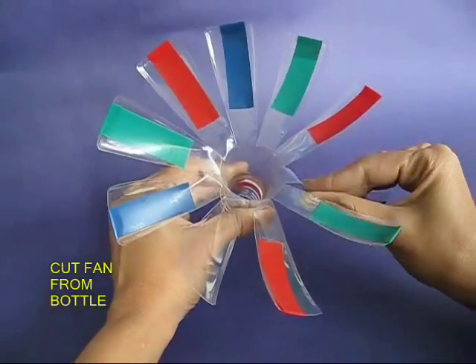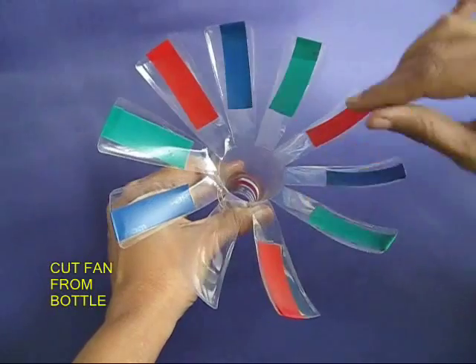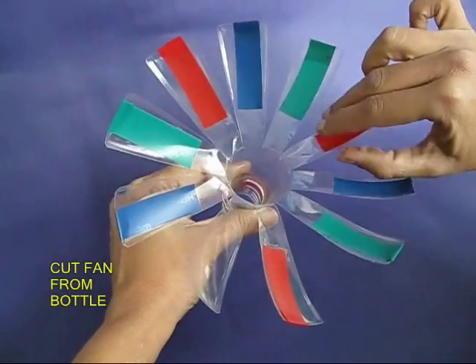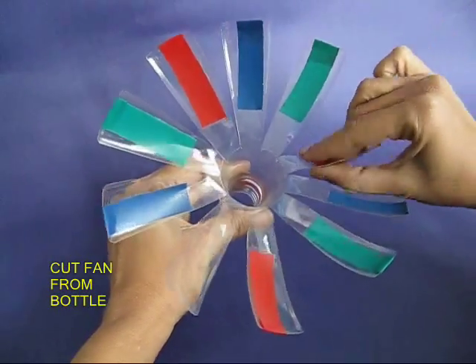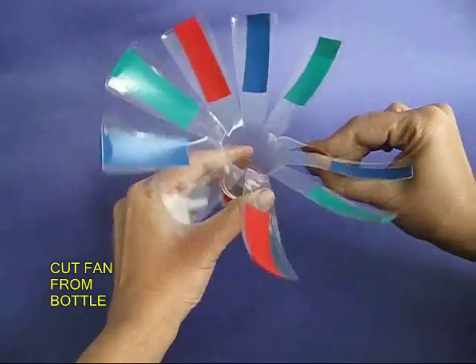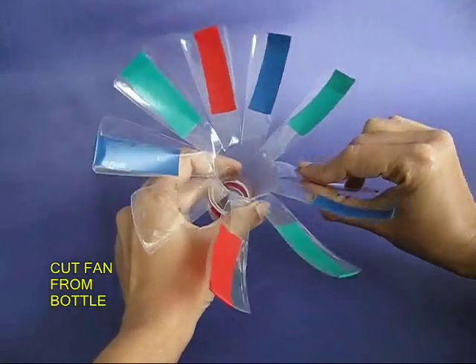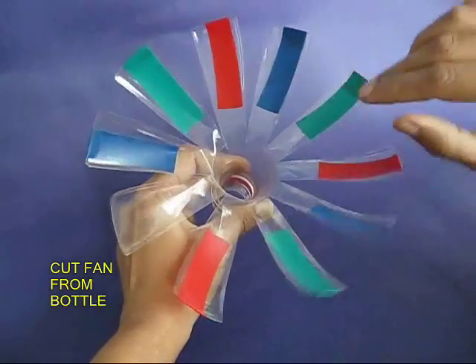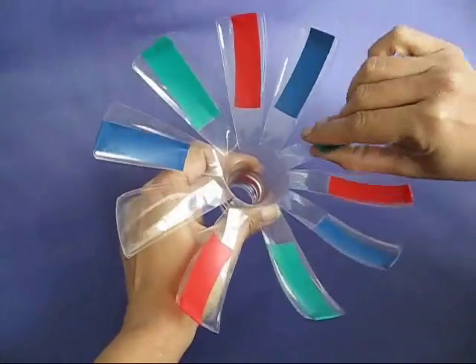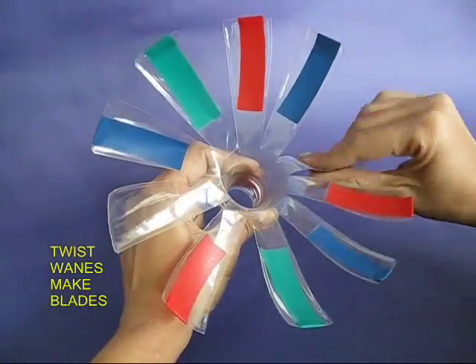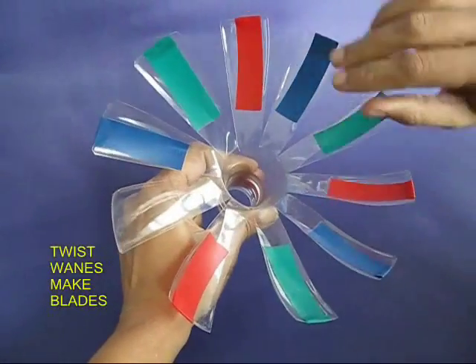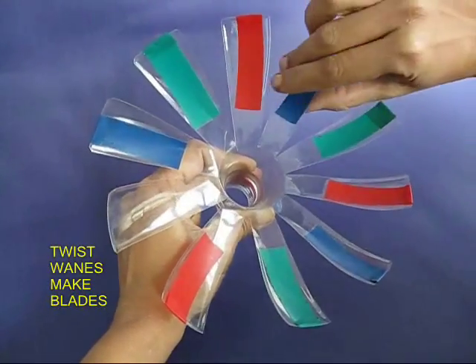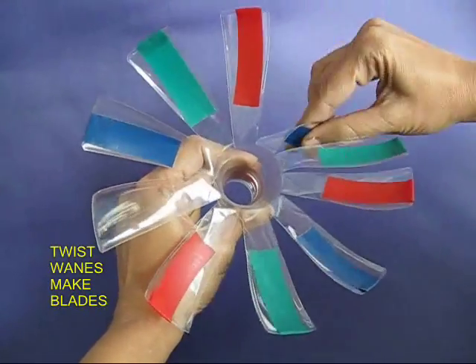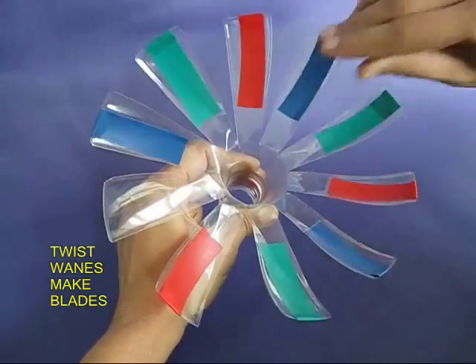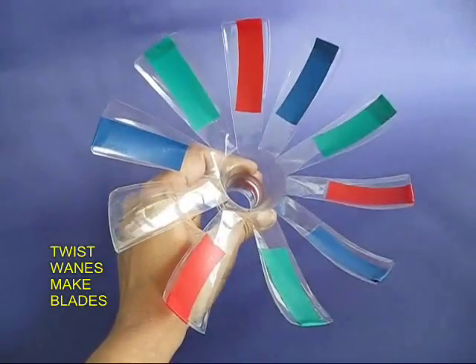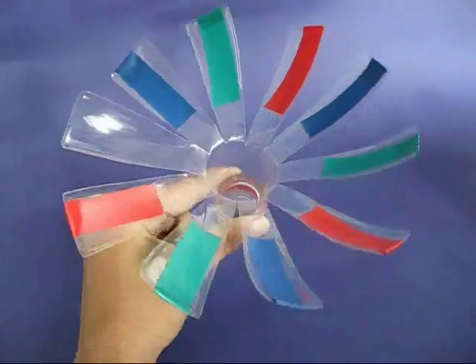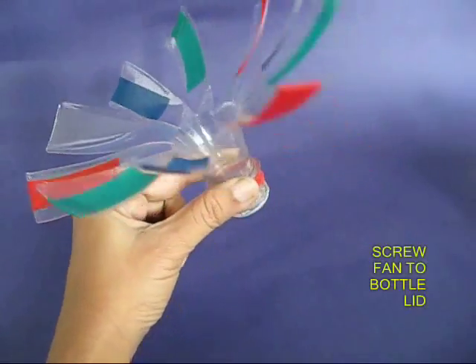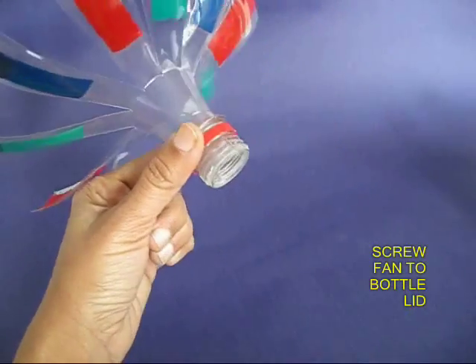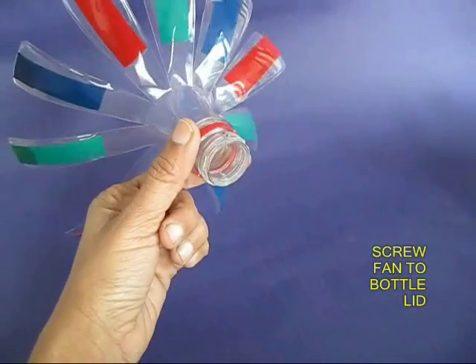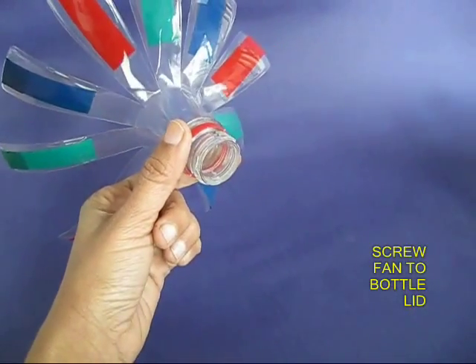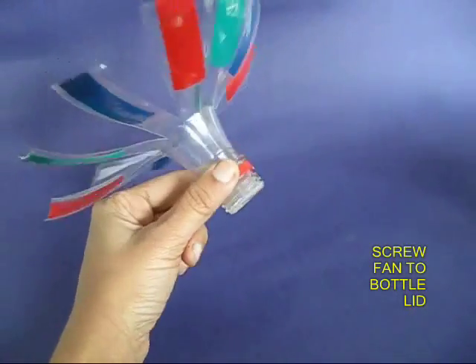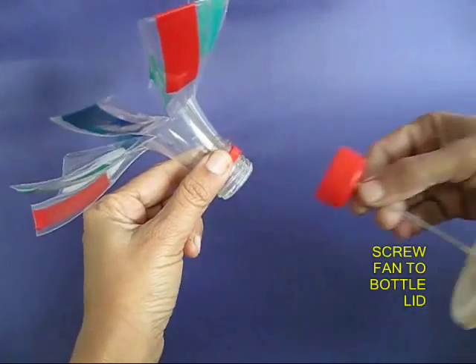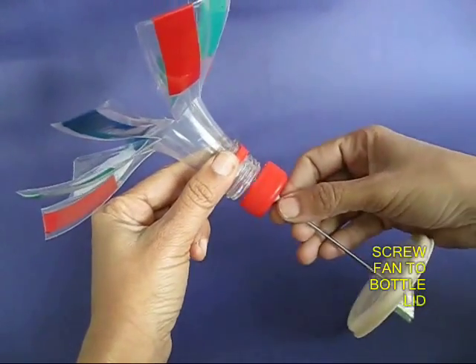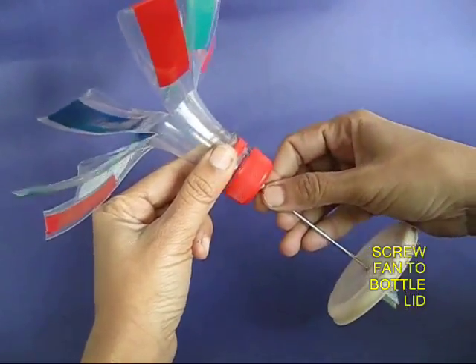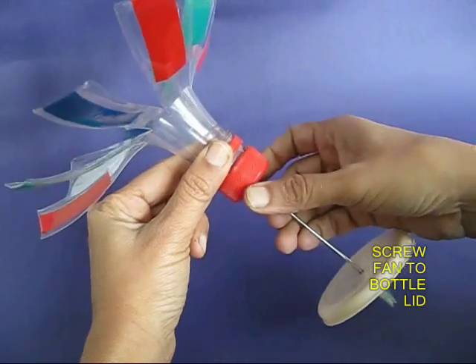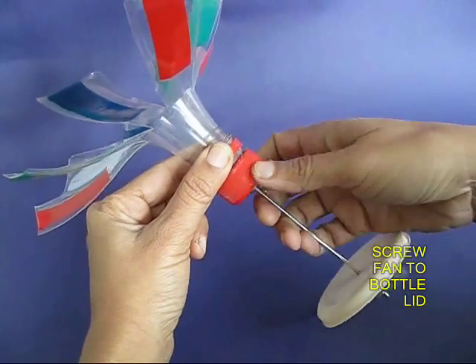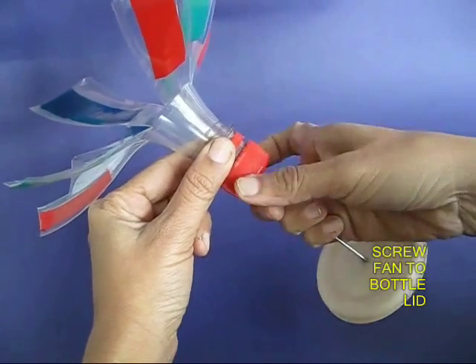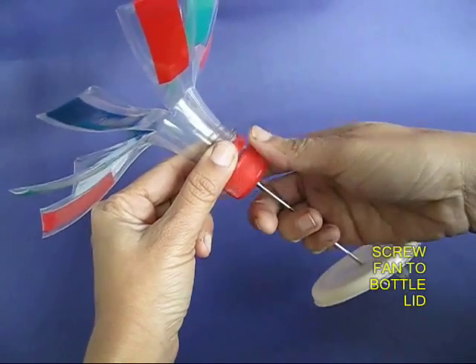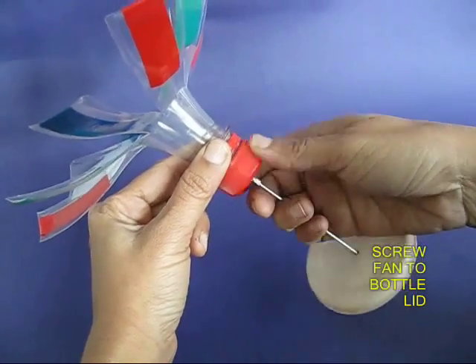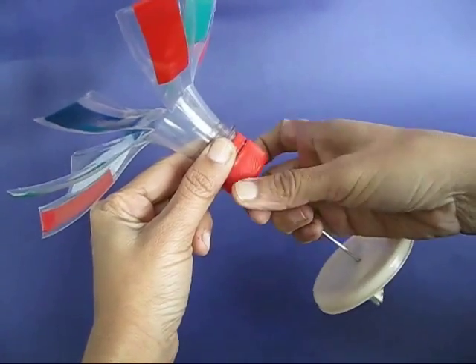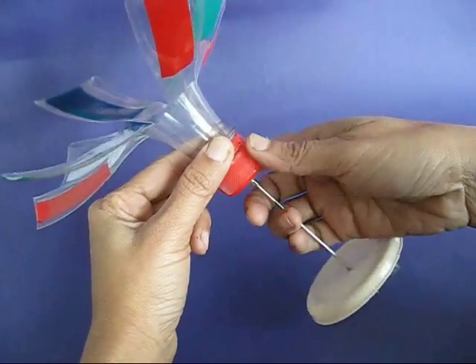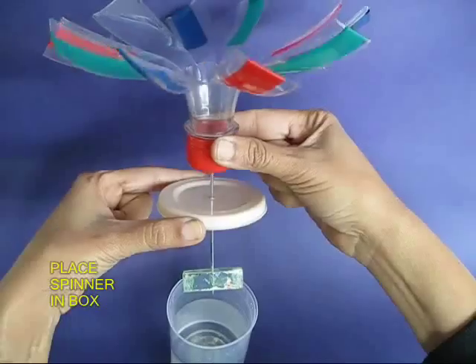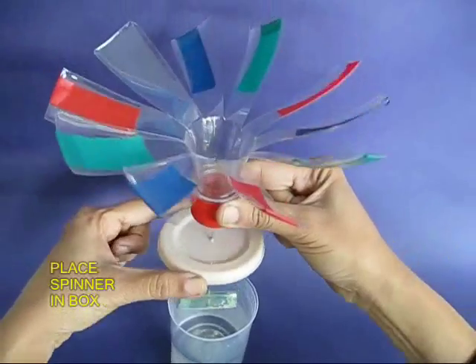Now take a whole plastic bottle, cut a dozen petals and twist them to convert these petals into blades with a curvature. Then screw this propeller onto the bottle lid.